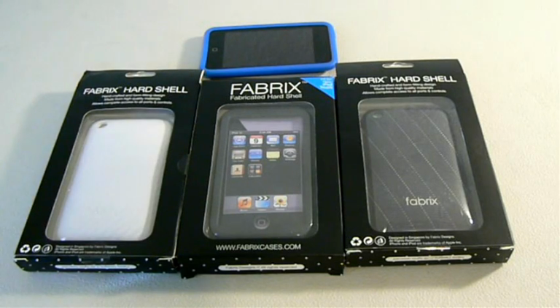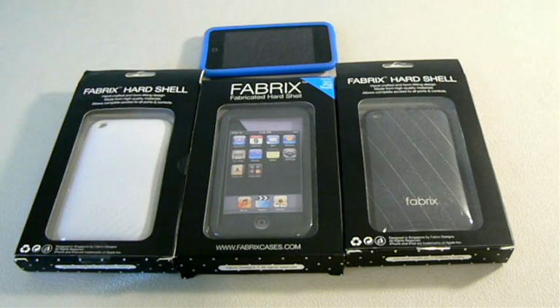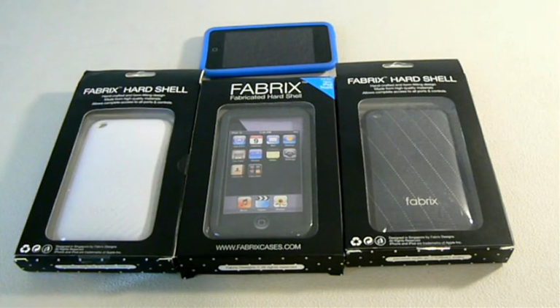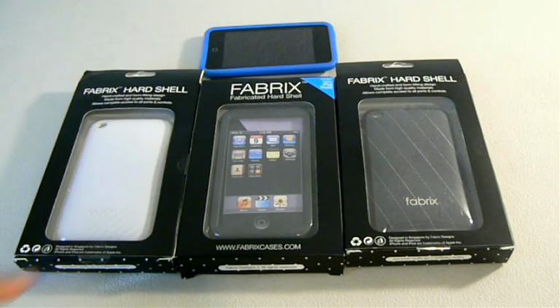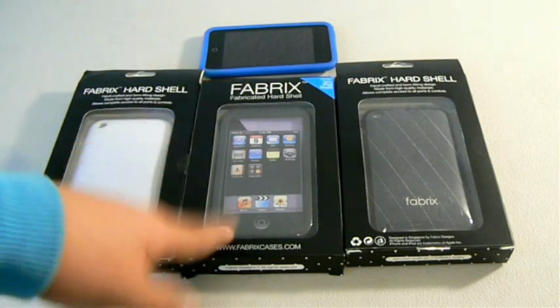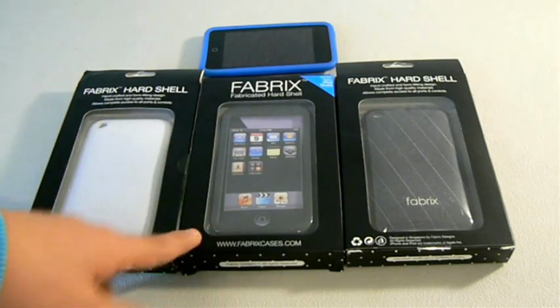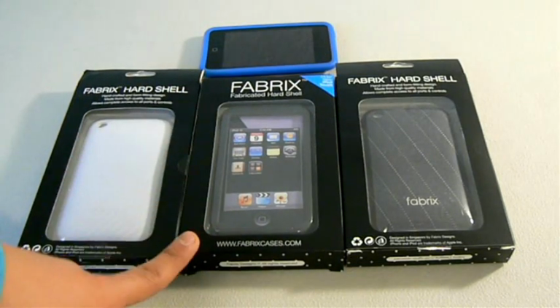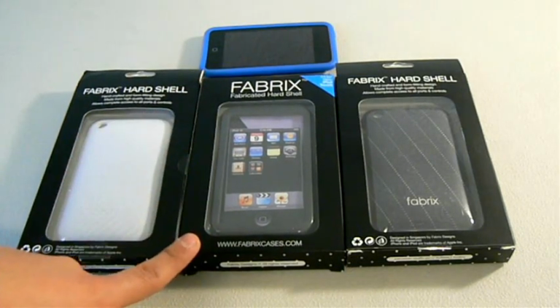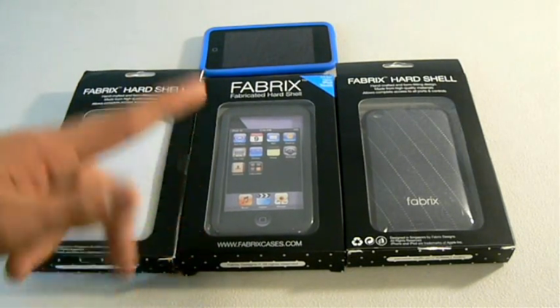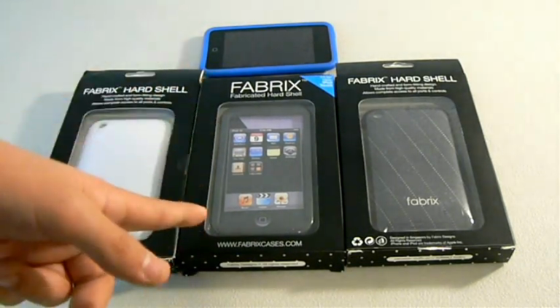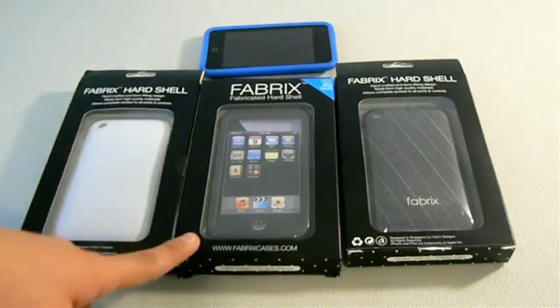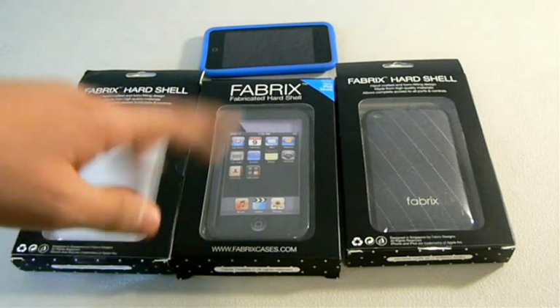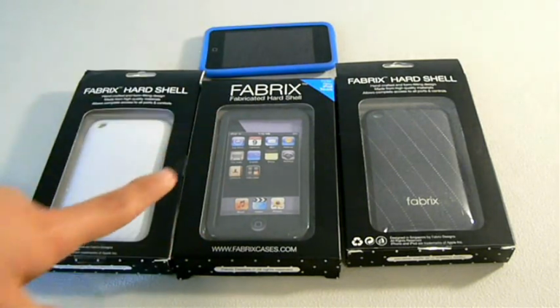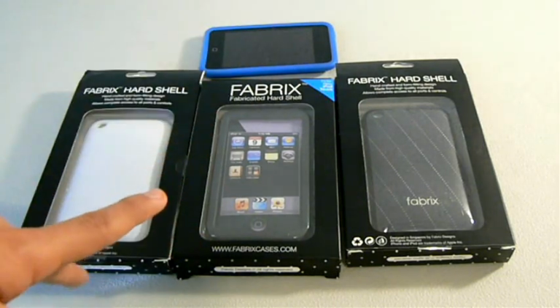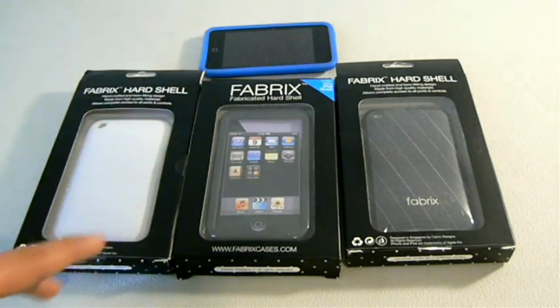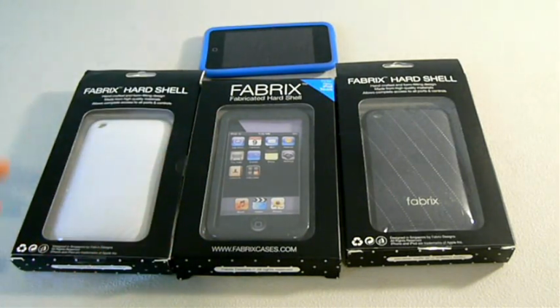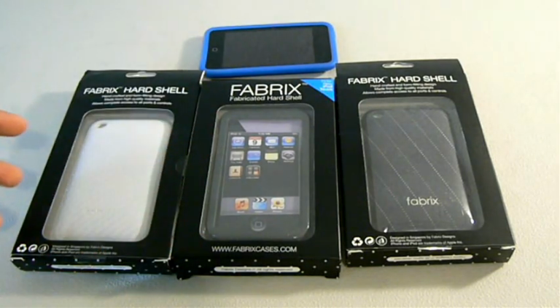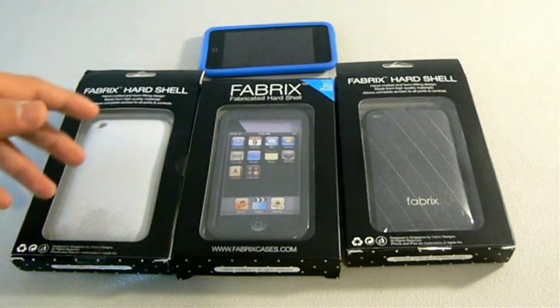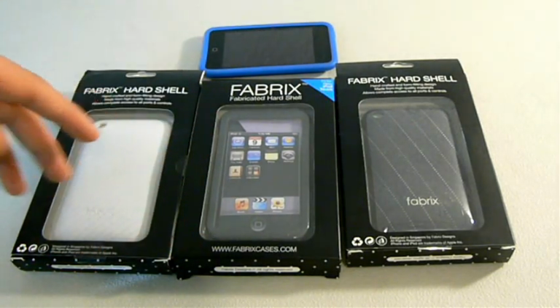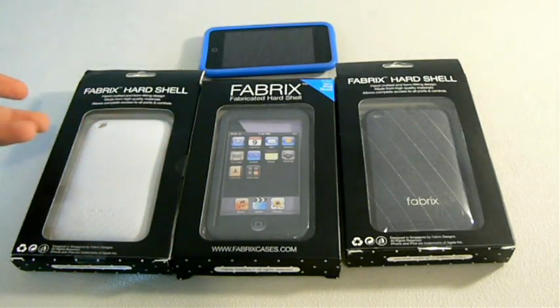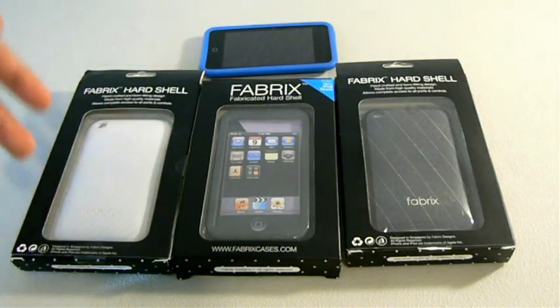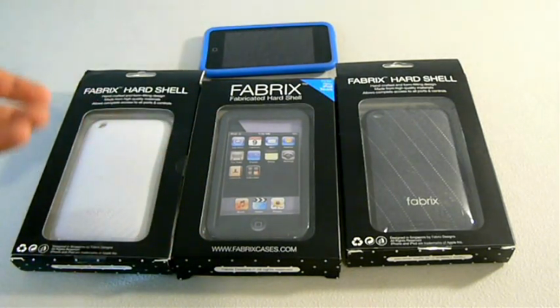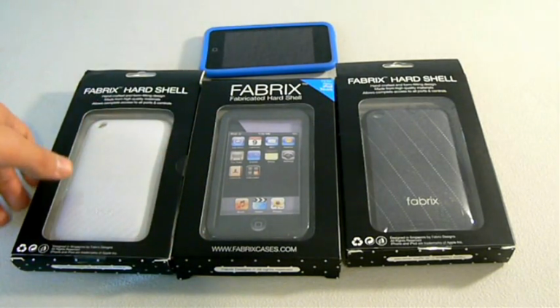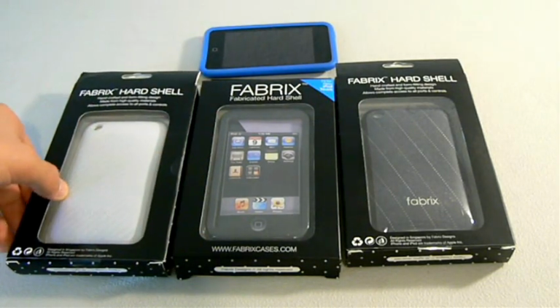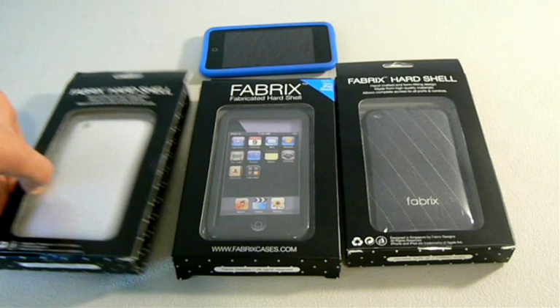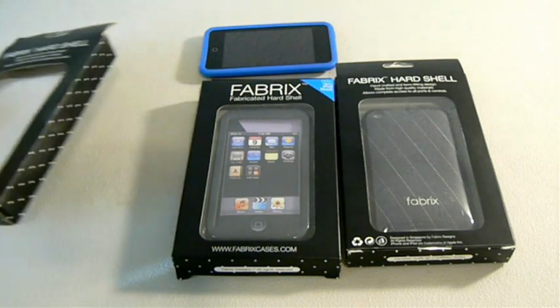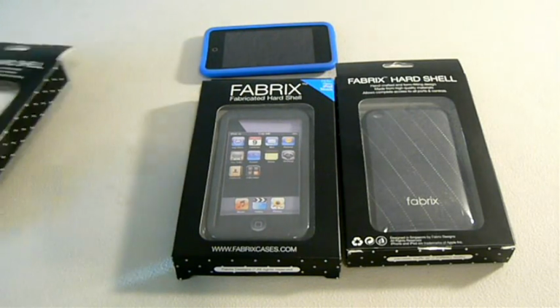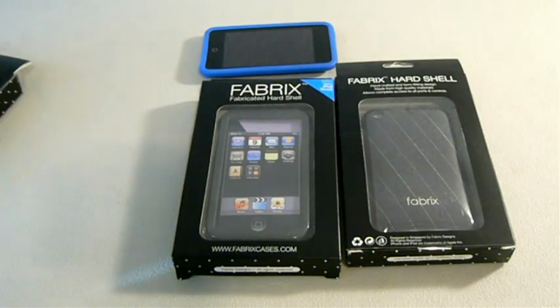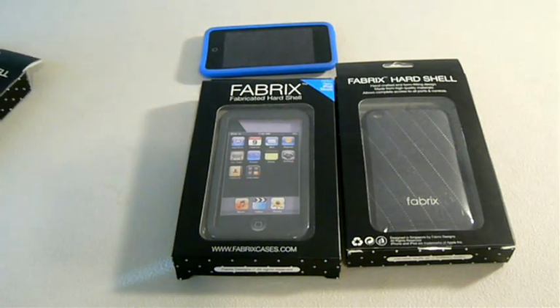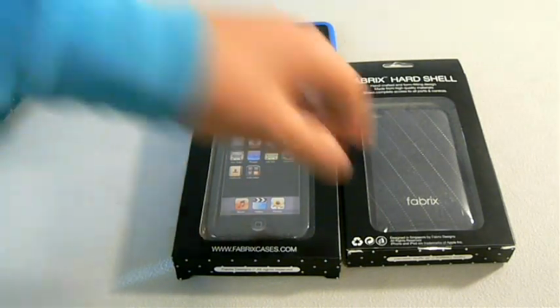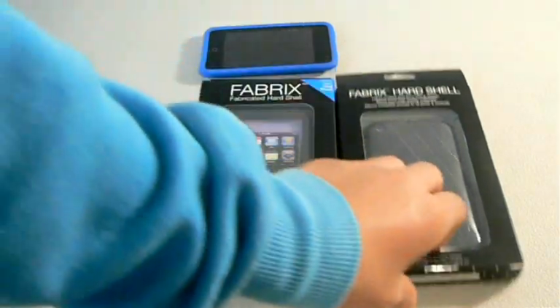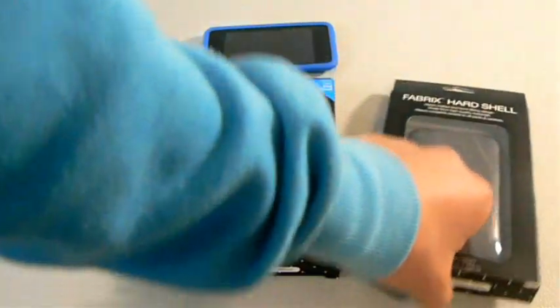I'm going to be unboxing the middle one for the iPod Touch, because they sent me one for the iPod Touch and two for the iPhone. I'll review it, give you my first impressions, and tell you guys what I think about it. So let's get started.